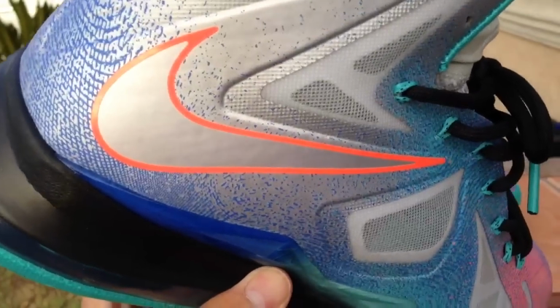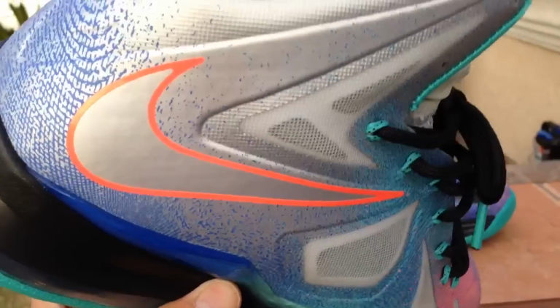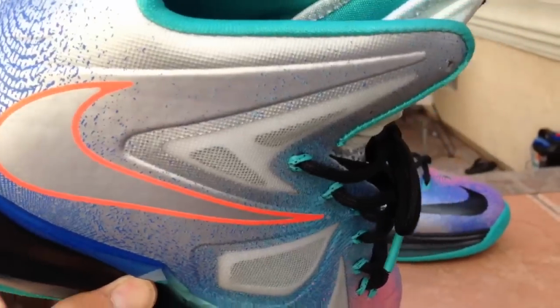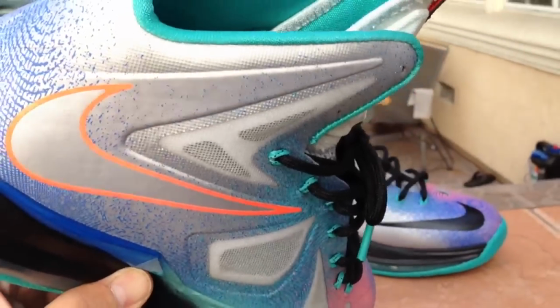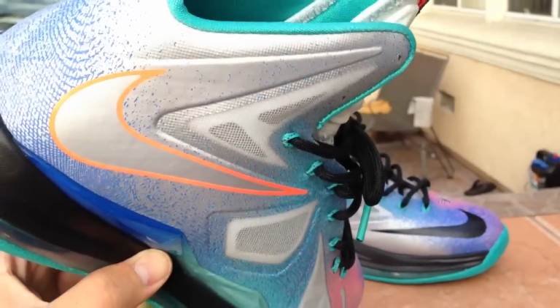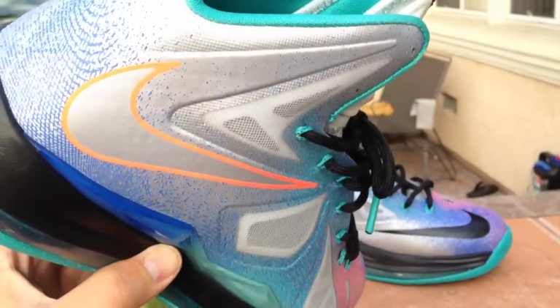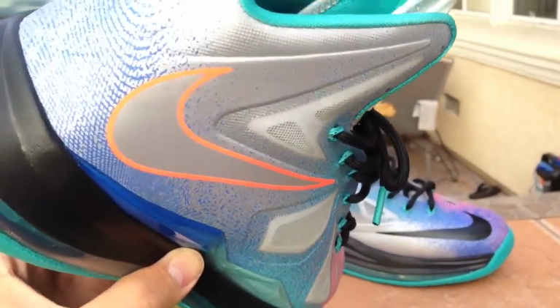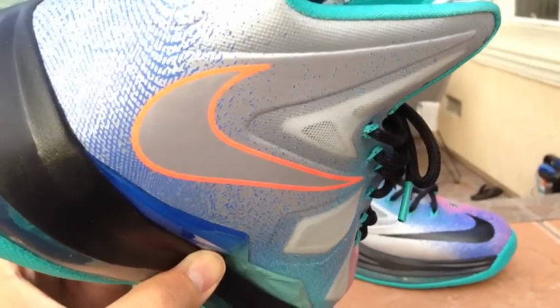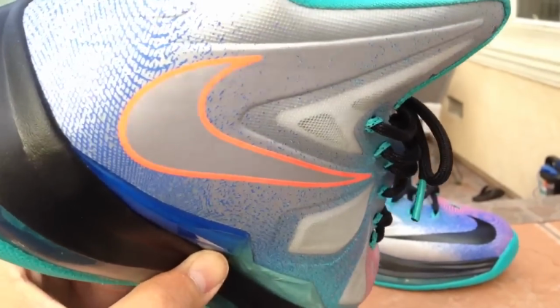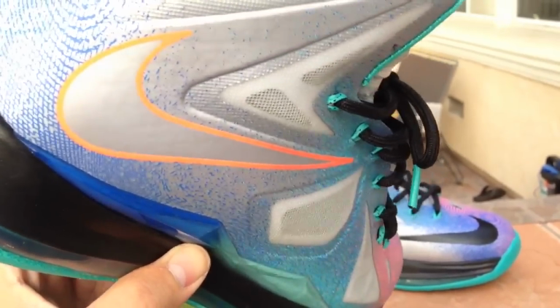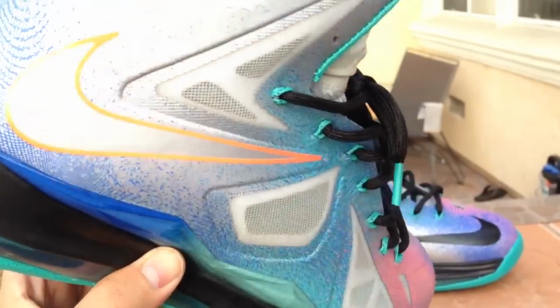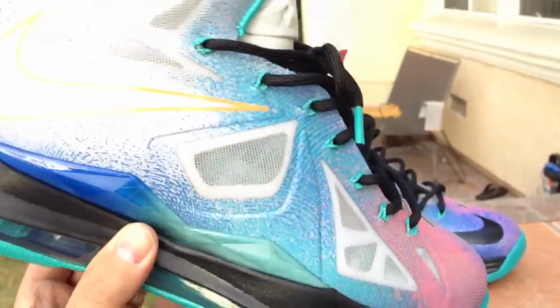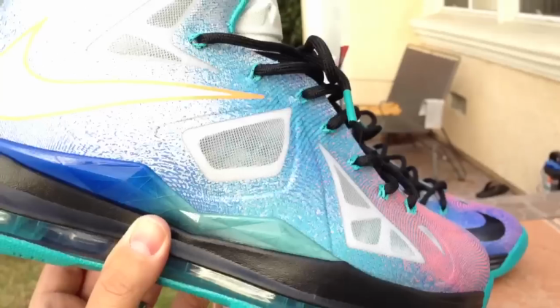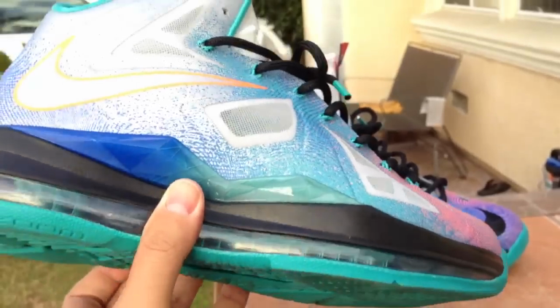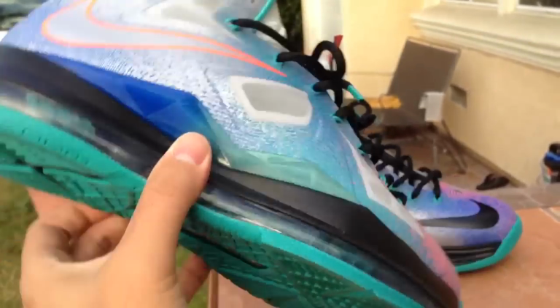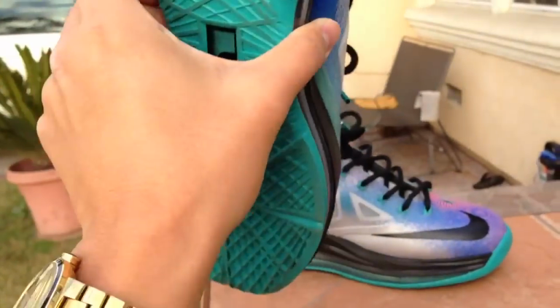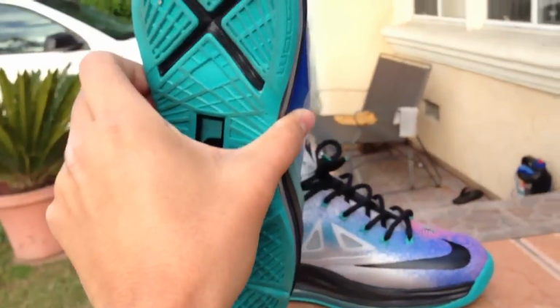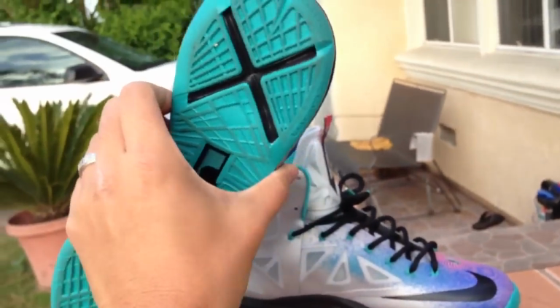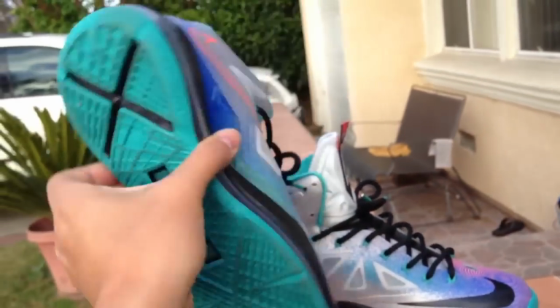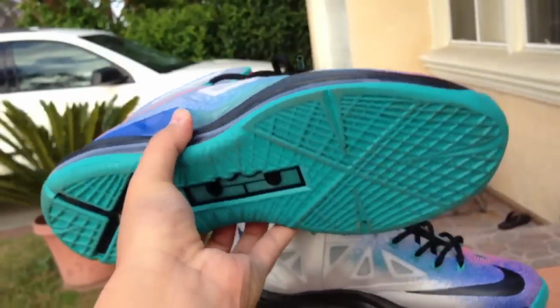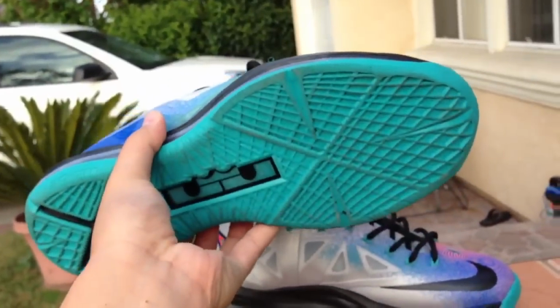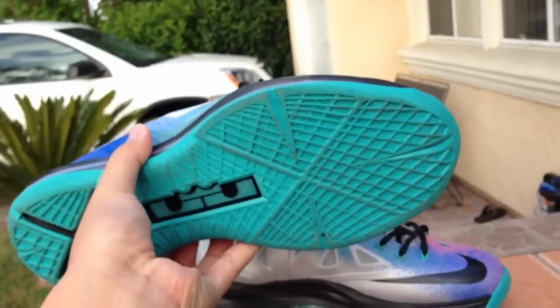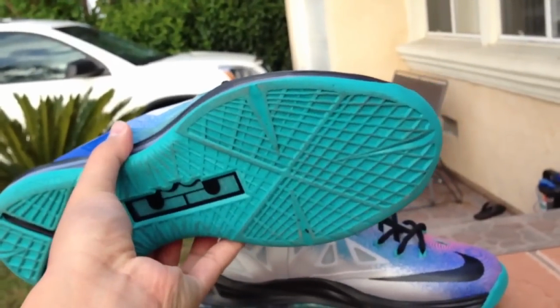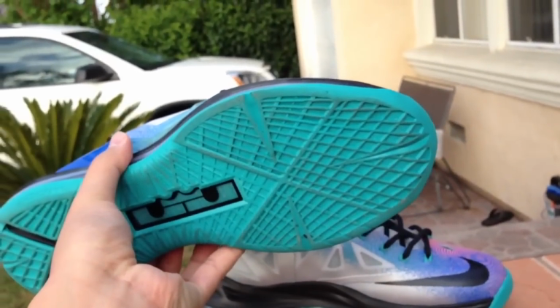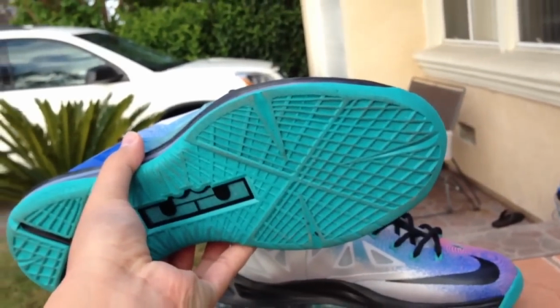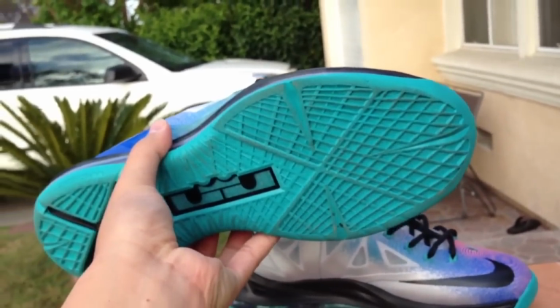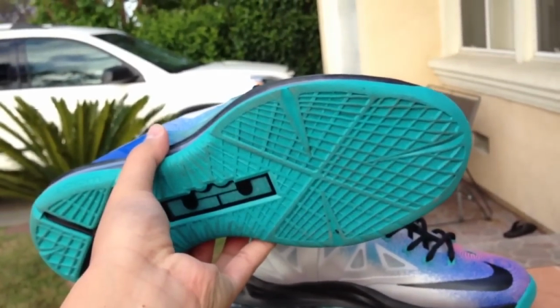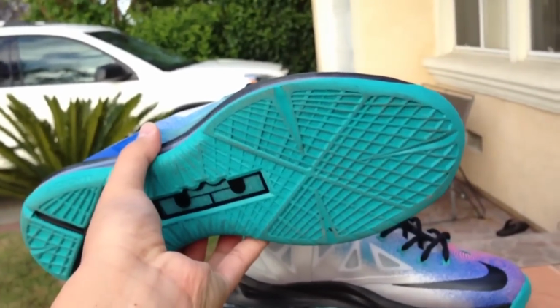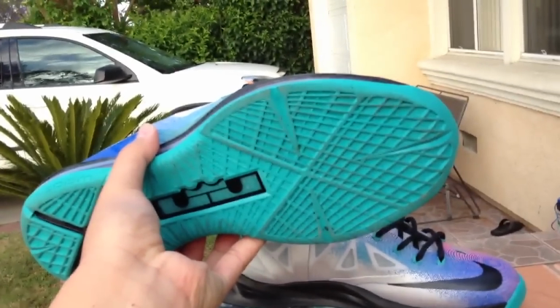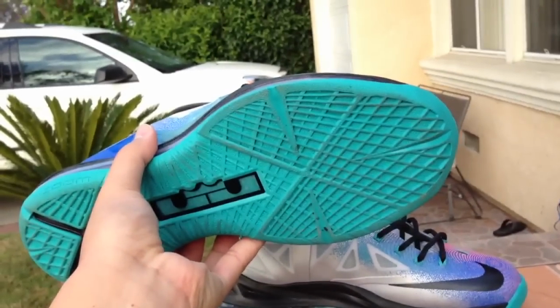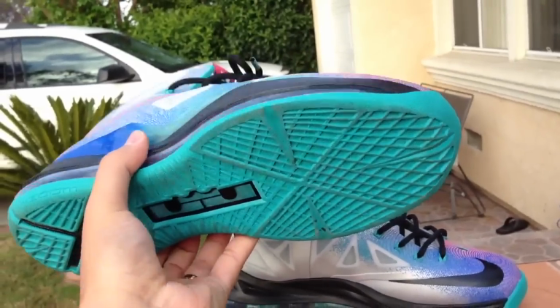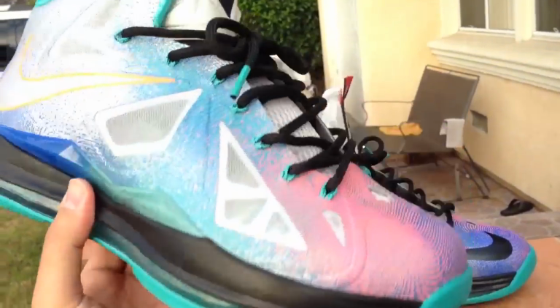Got your platinum color with the orange swoosh, and the bottom is just all teal. Real sick colorway.